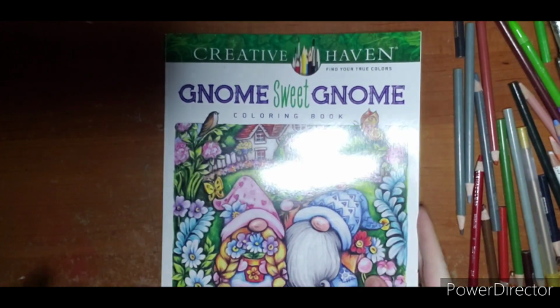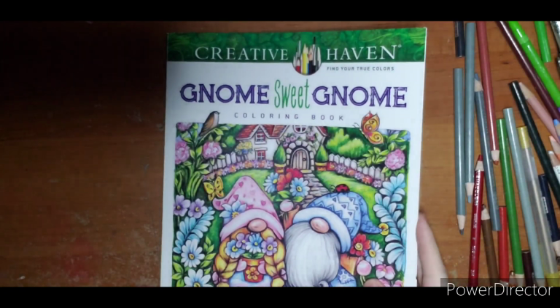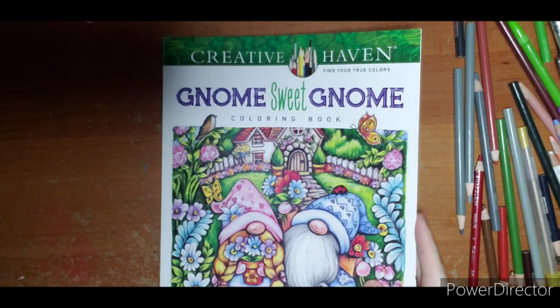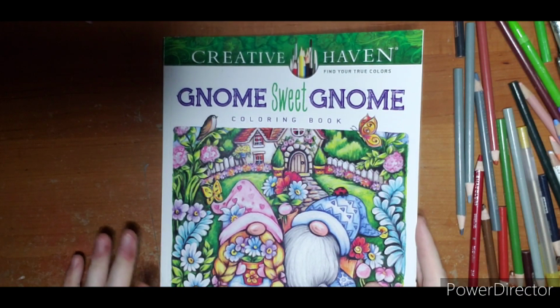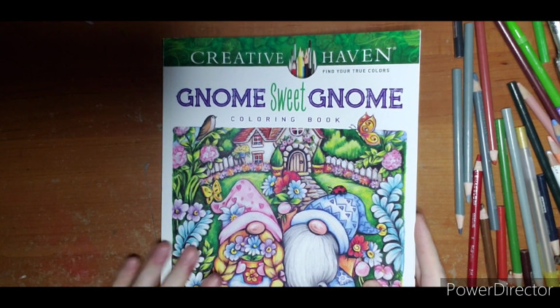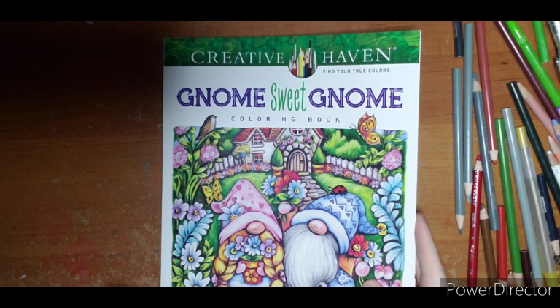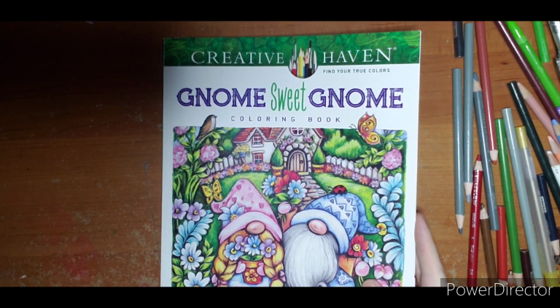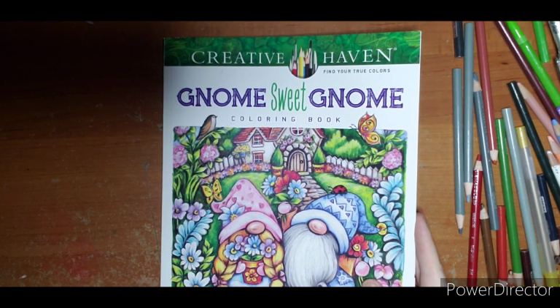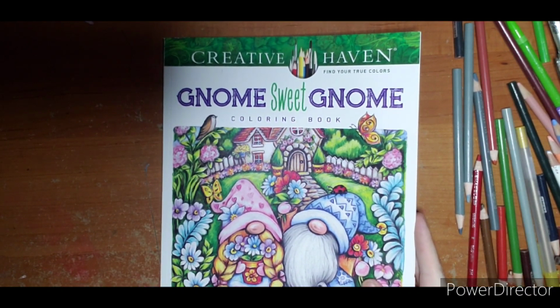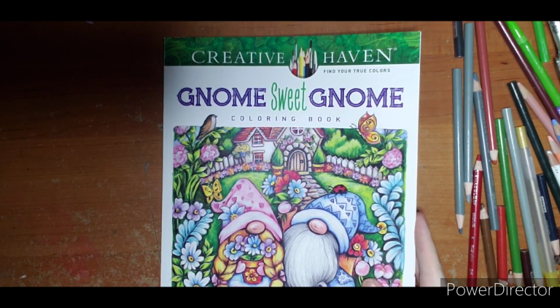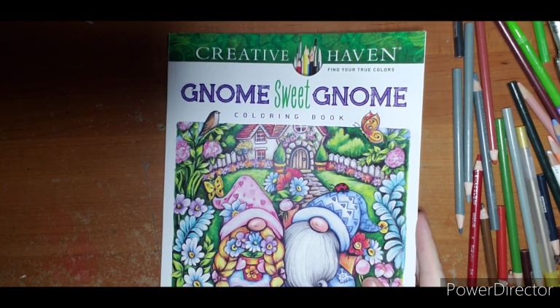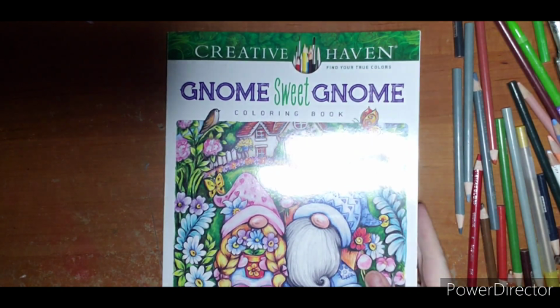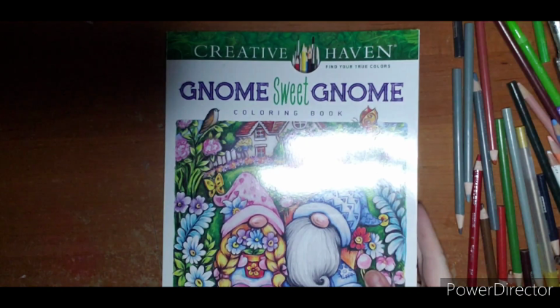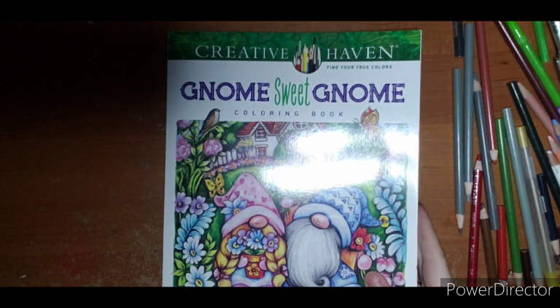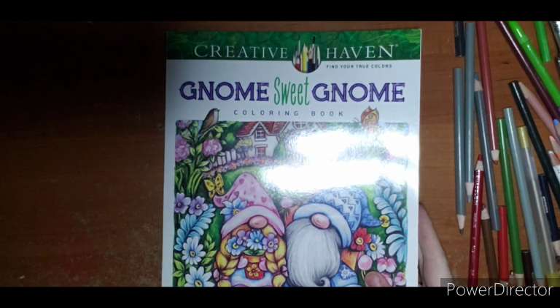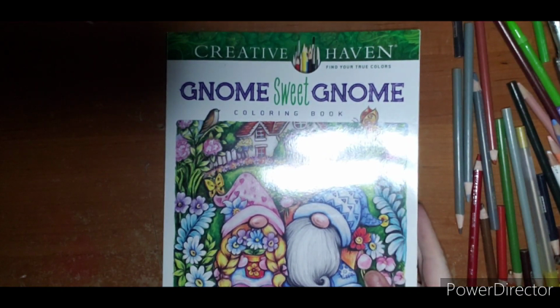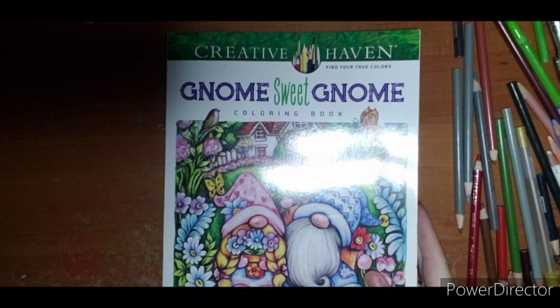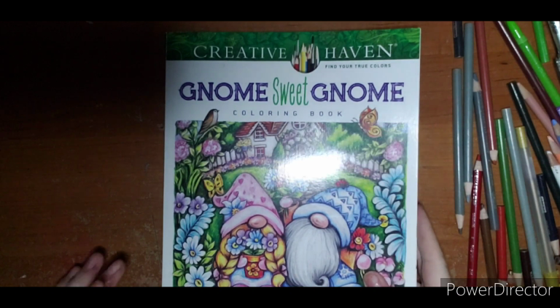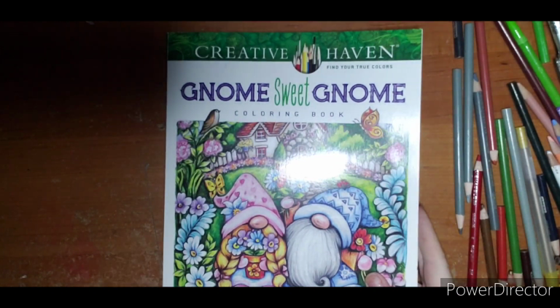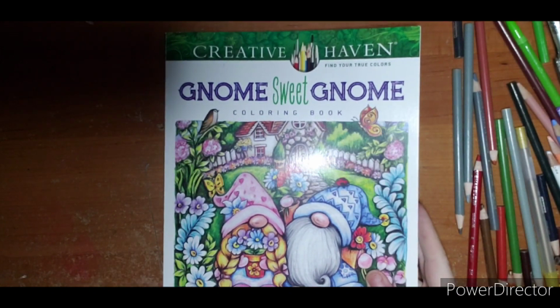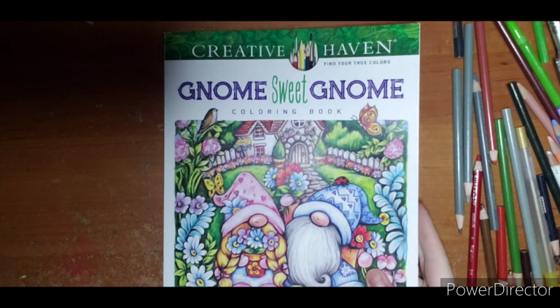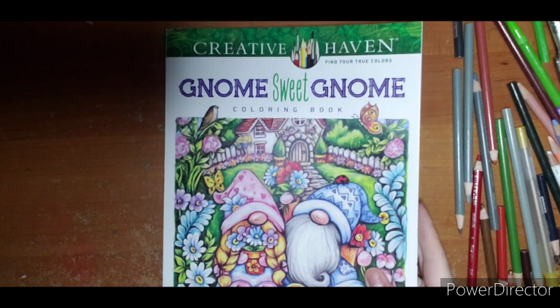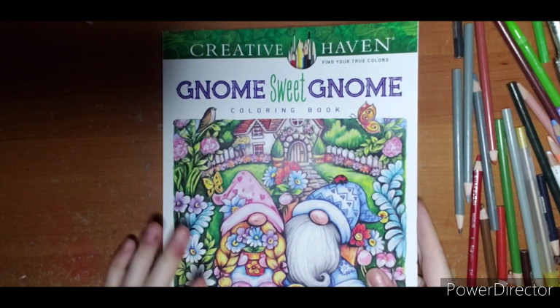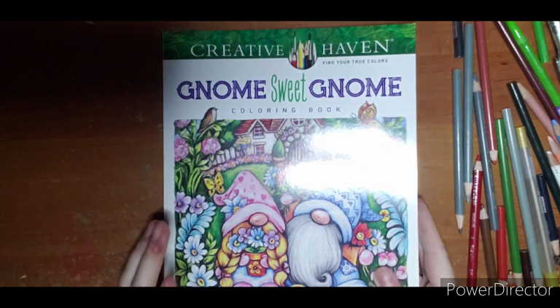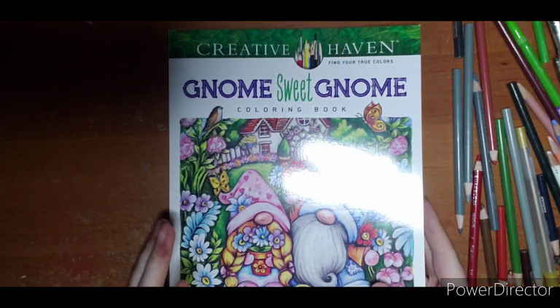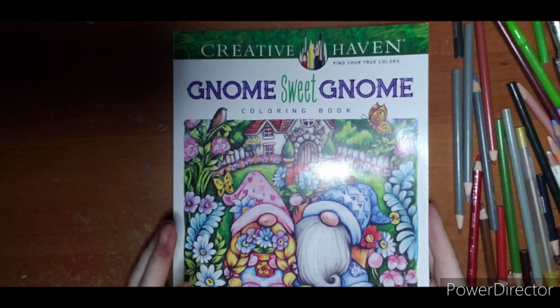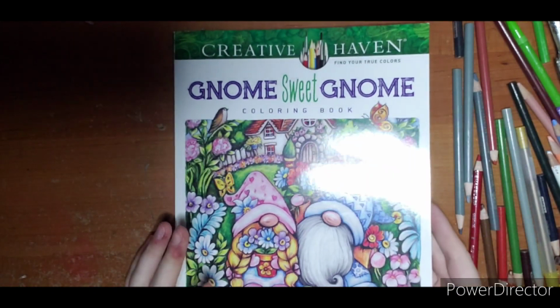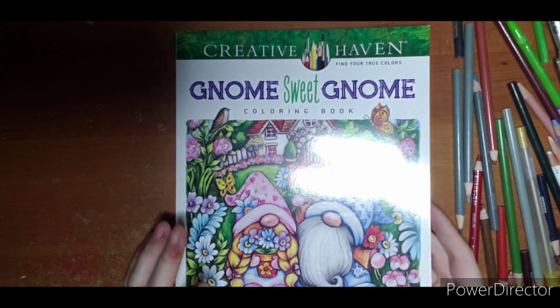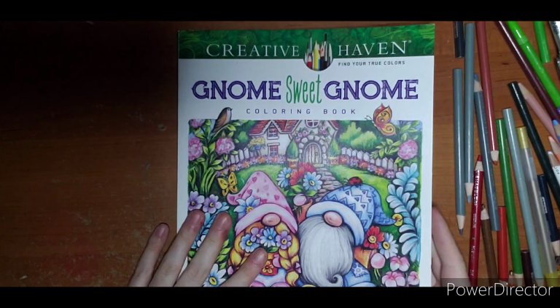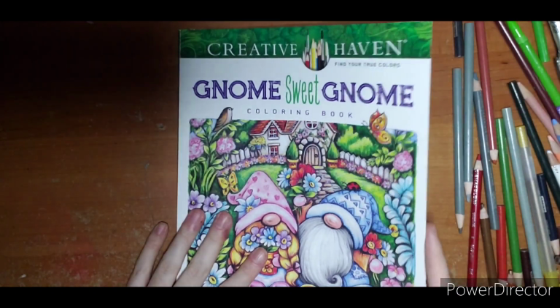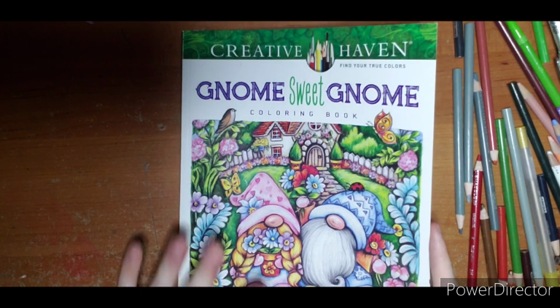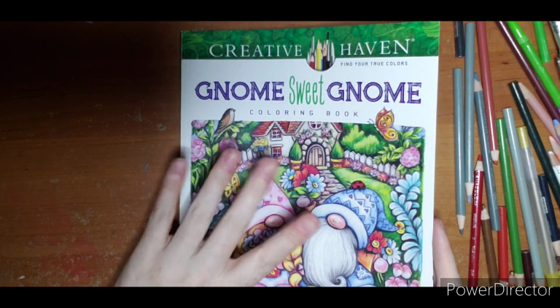Thanks again to all of you joining in on Finish Gnome Sweet Gnome with Ashley. The pages are looking great — there are so many of you joining in and participating. It's fantastic. I can't wait to see you for January. Bye!